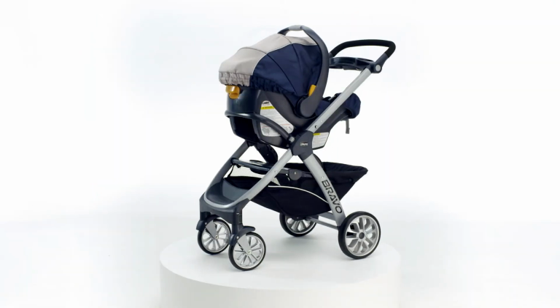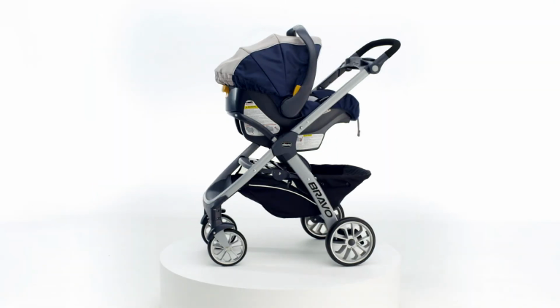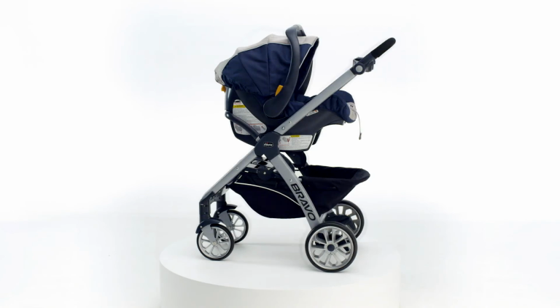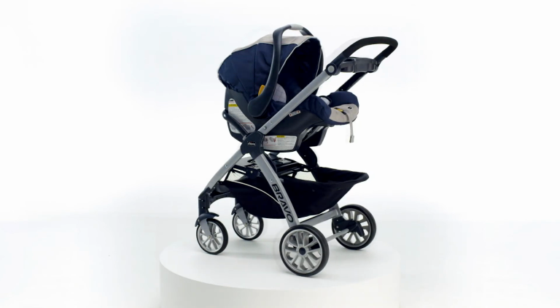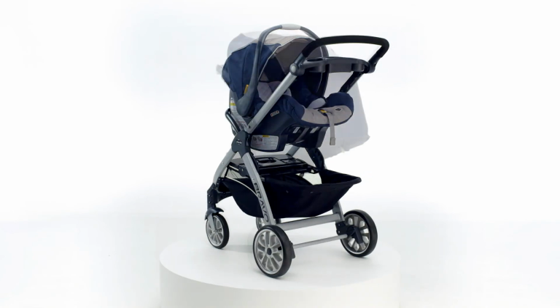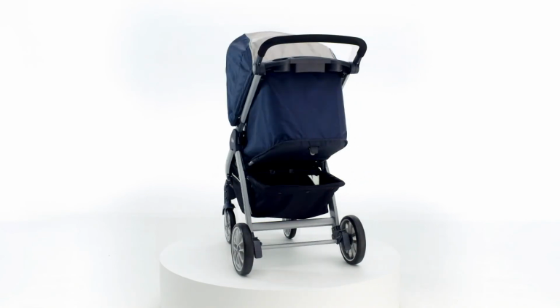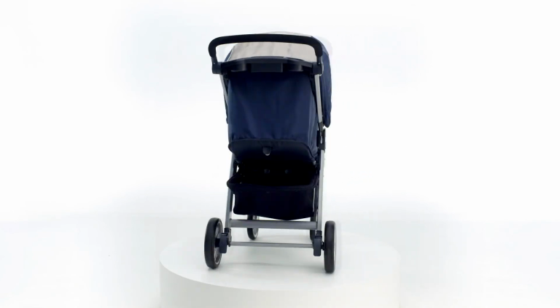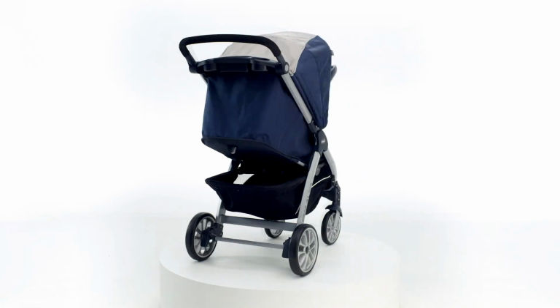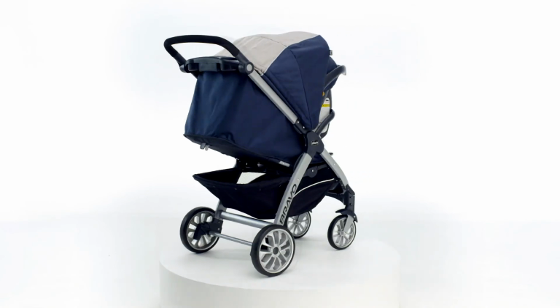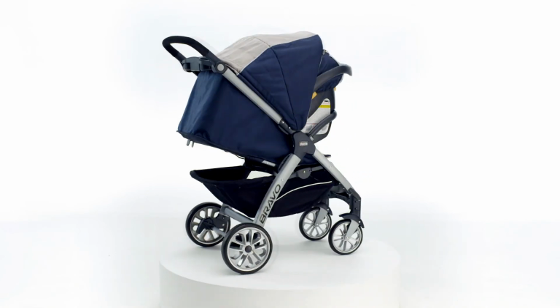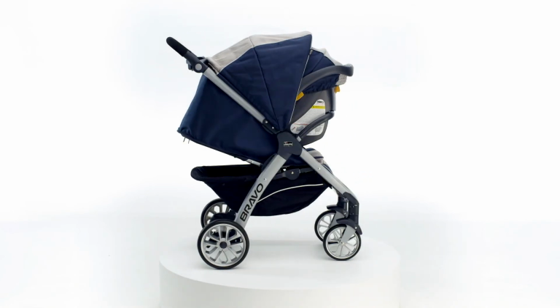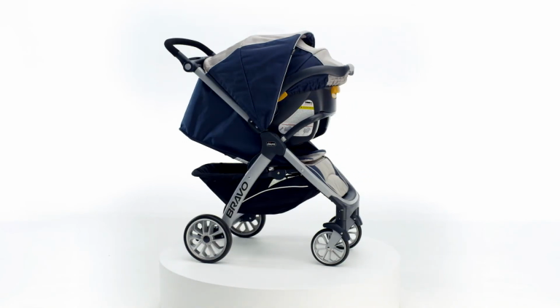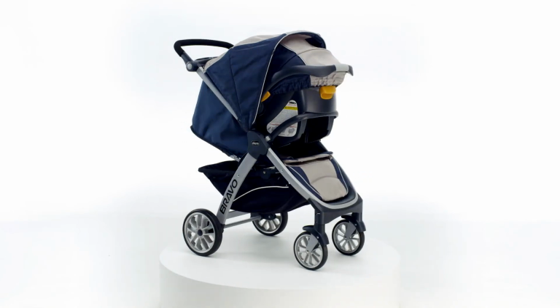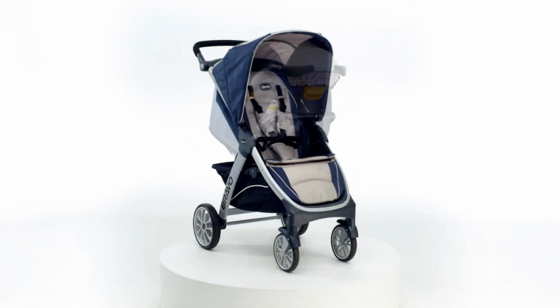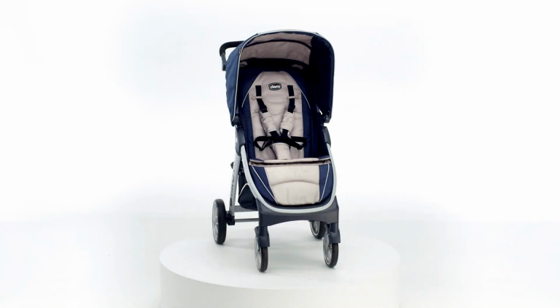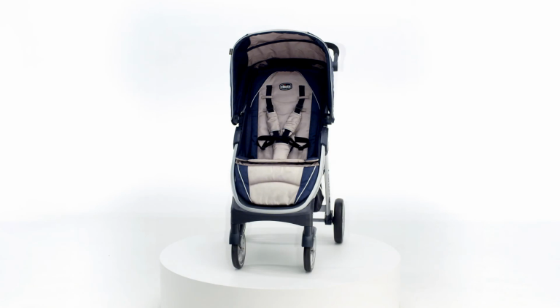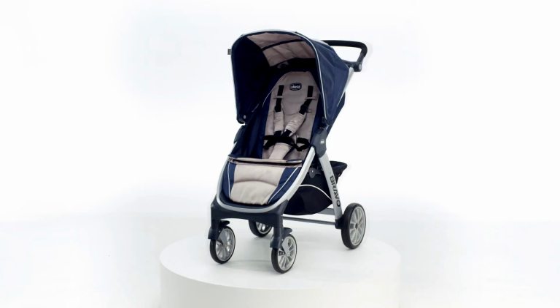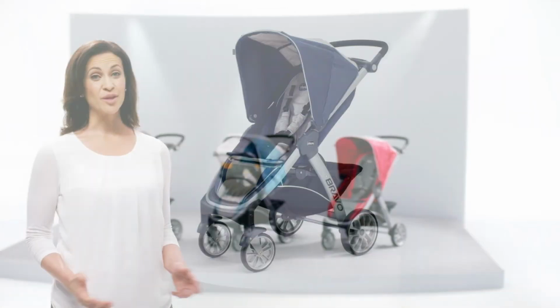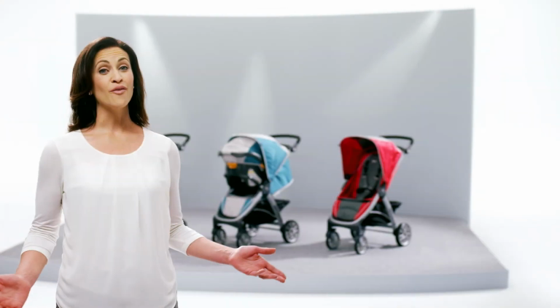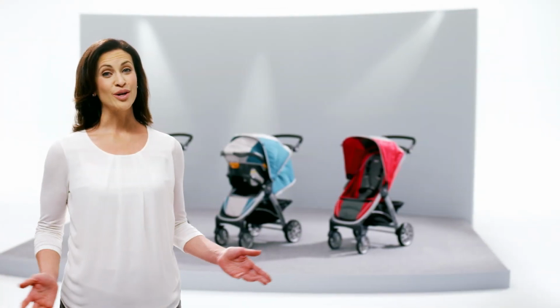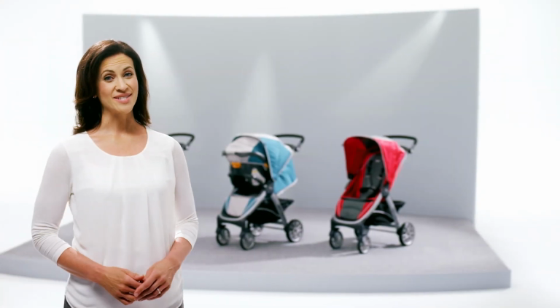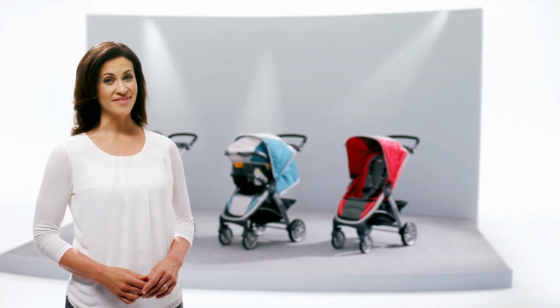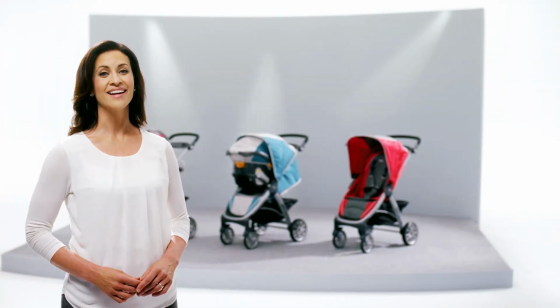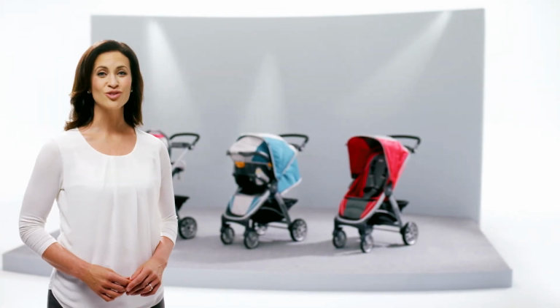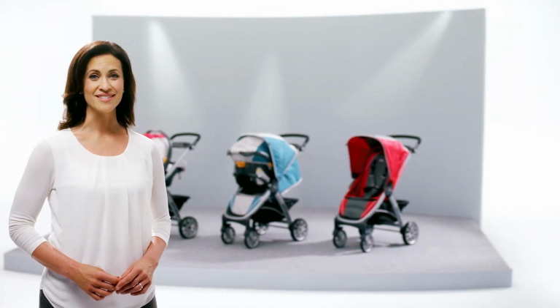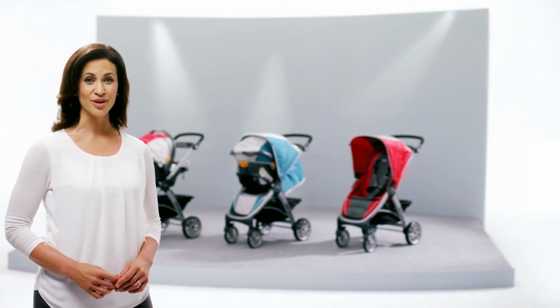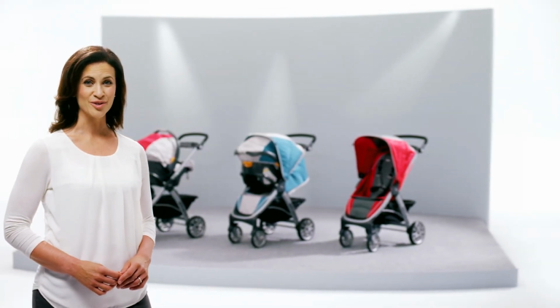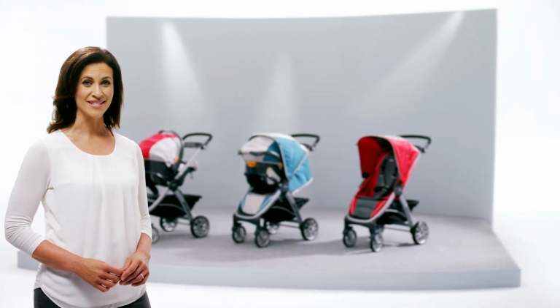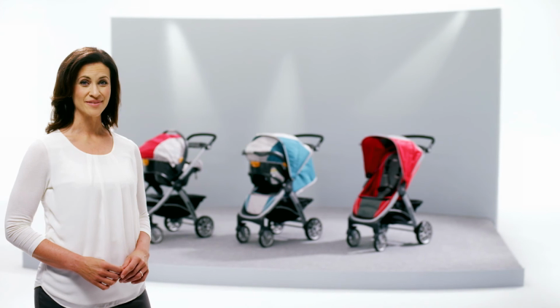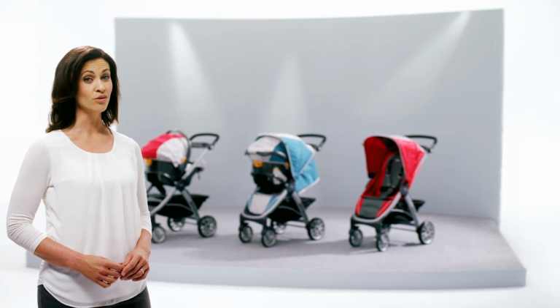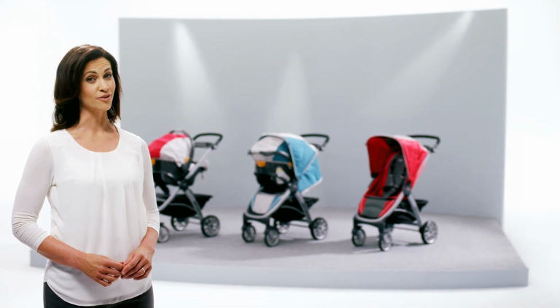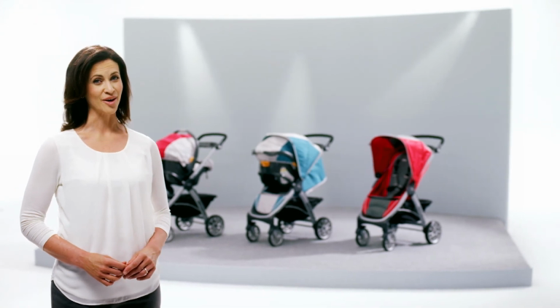Three unique modes of use to adapt to your changing travel needs as your baby grows. The Bravo TRIO System — the ideal choice in a 3-in-1 travel system. Only from KIKO.